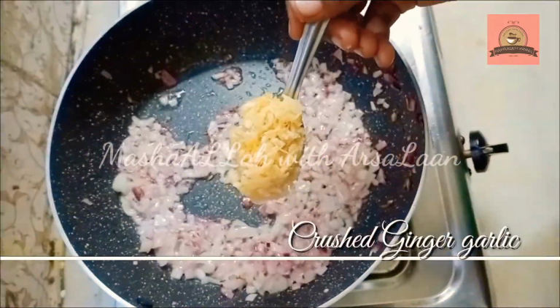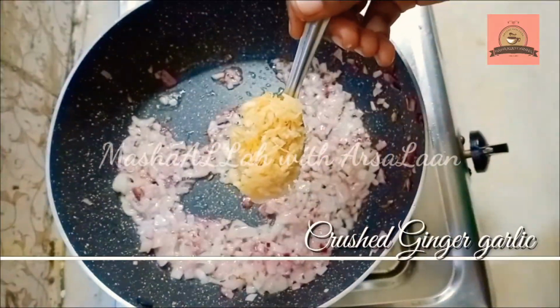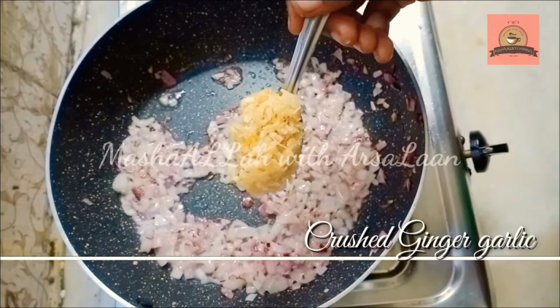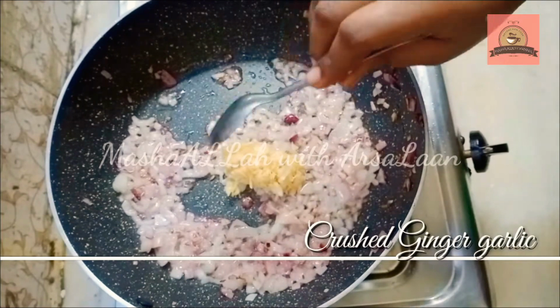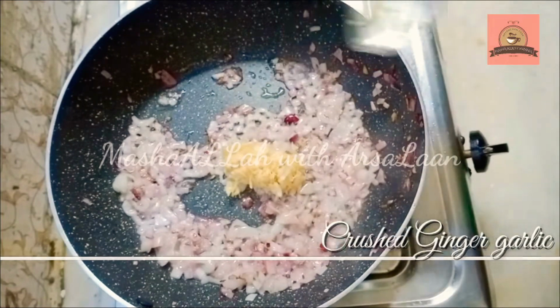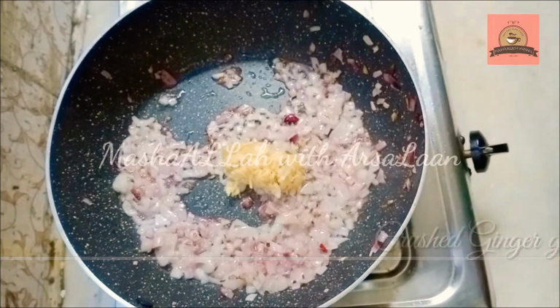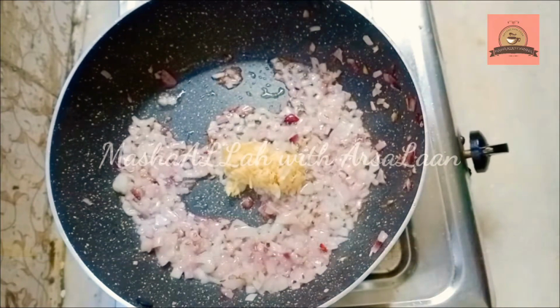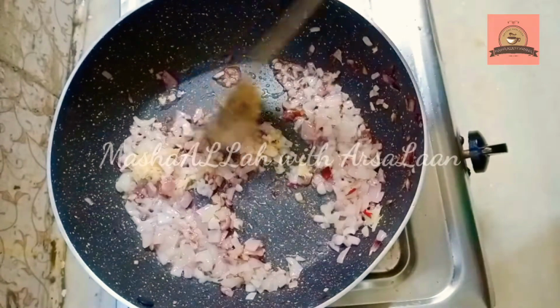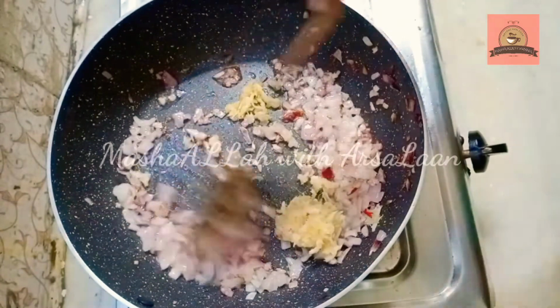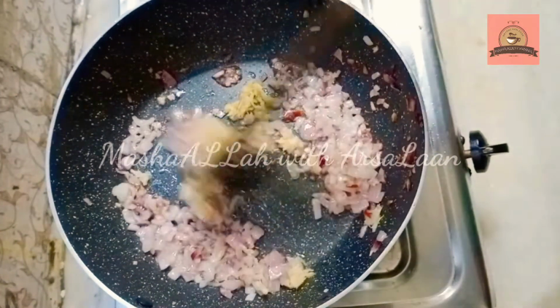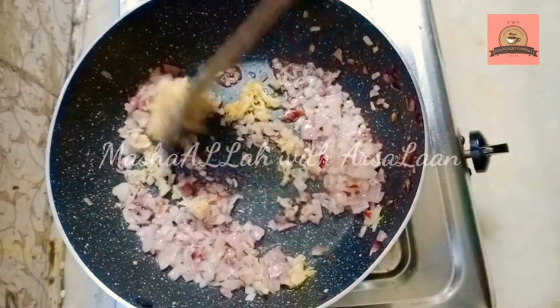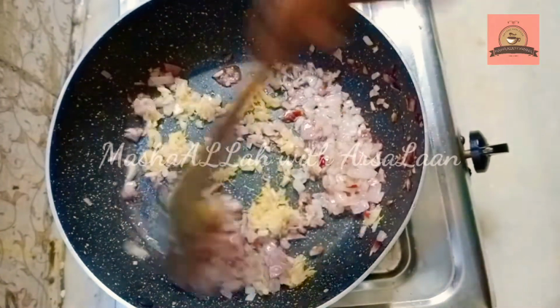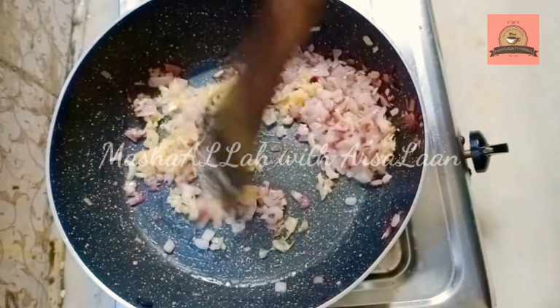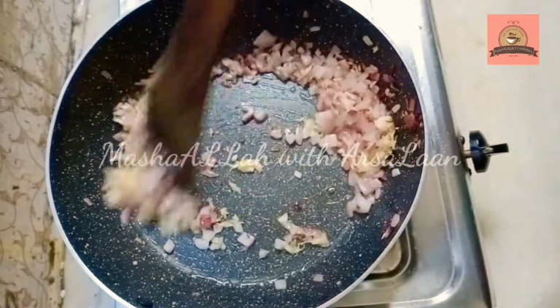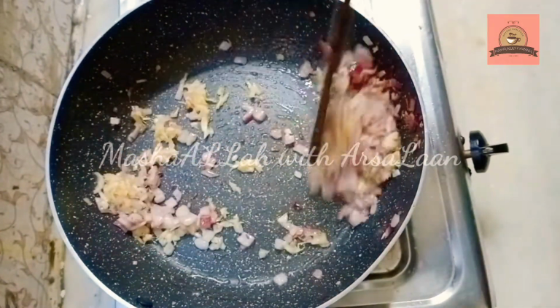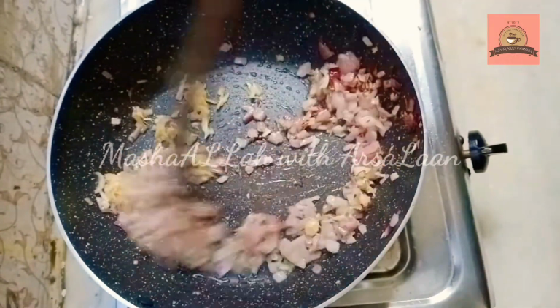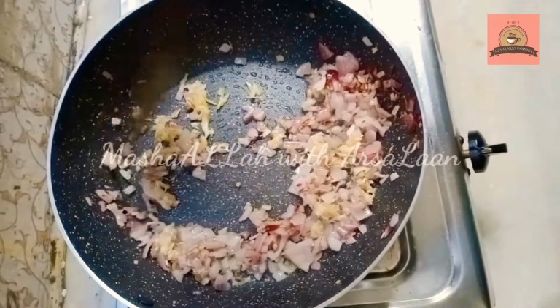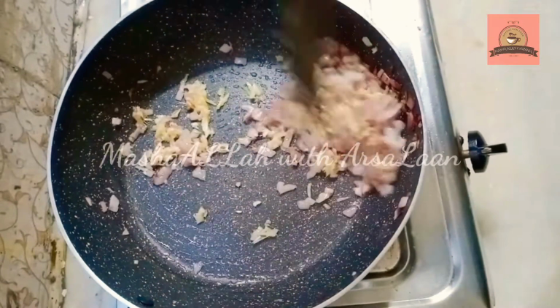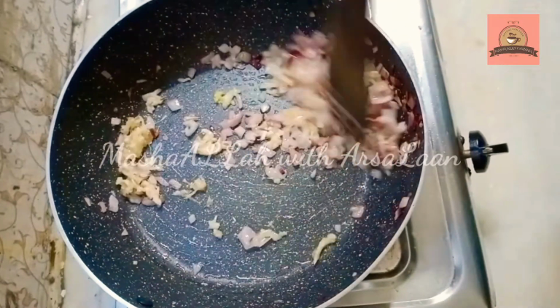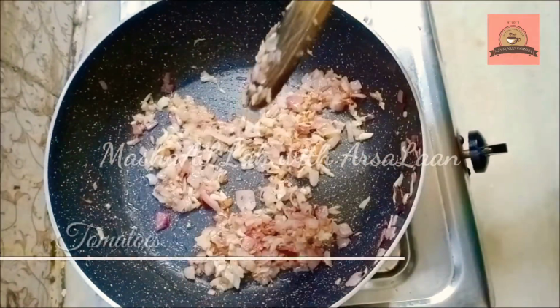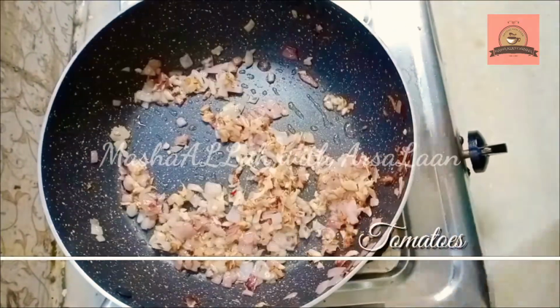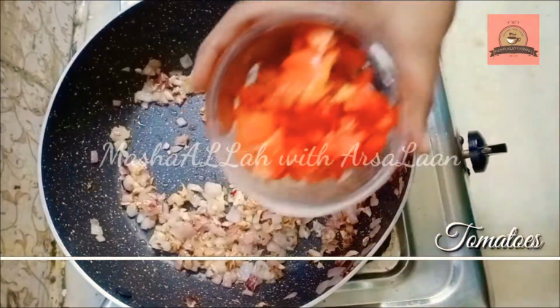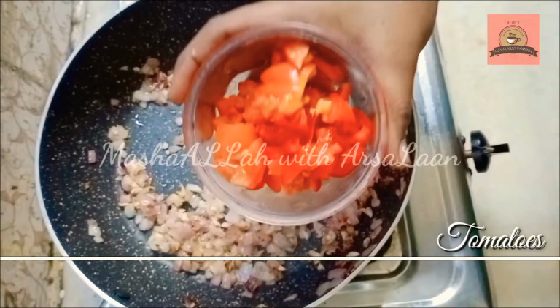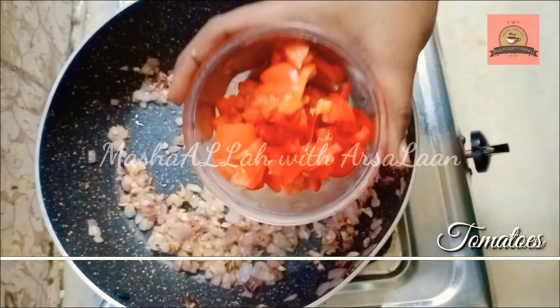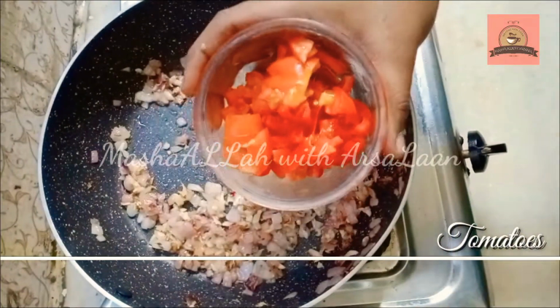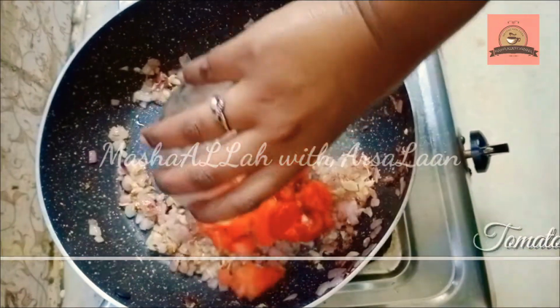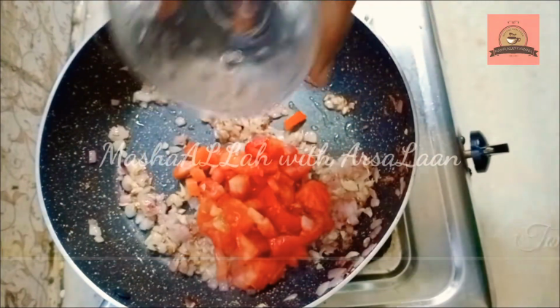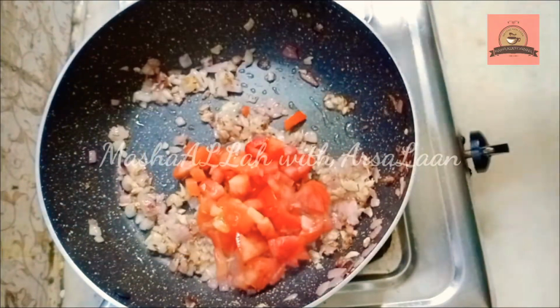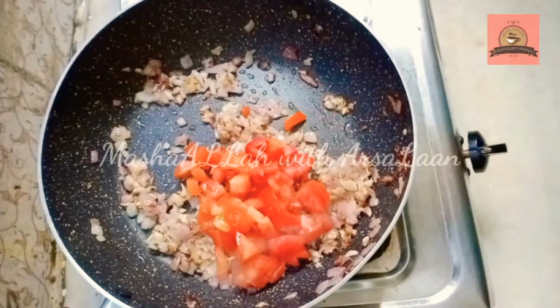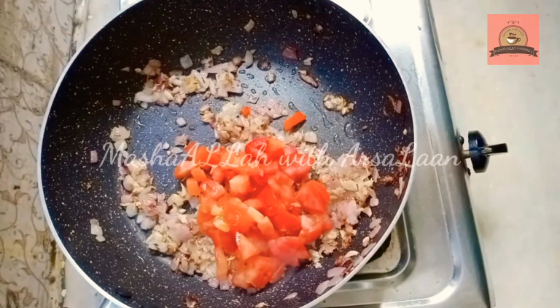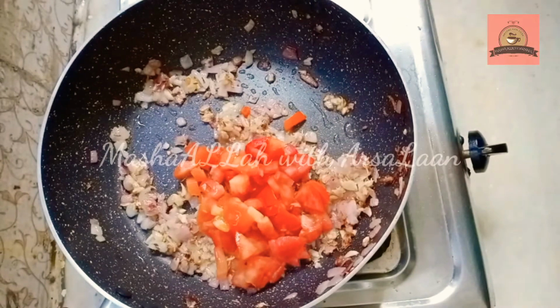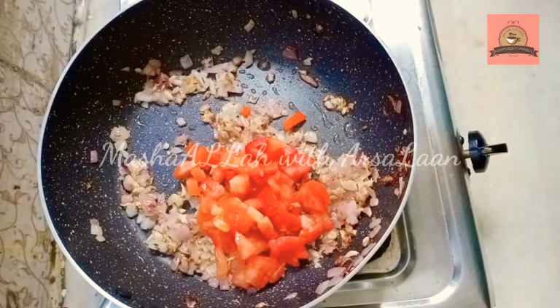If you left 1 tablespoon of egg rulings. That's how to fry and fry your bot.